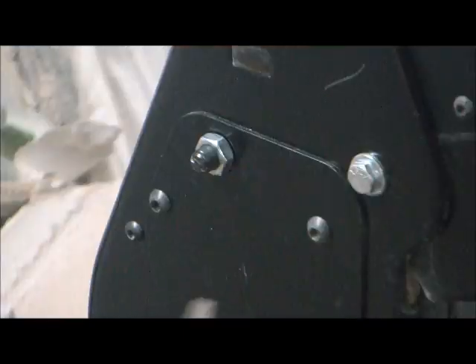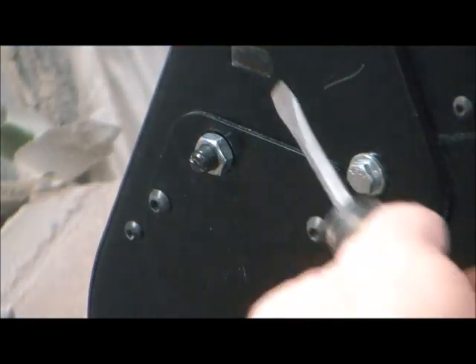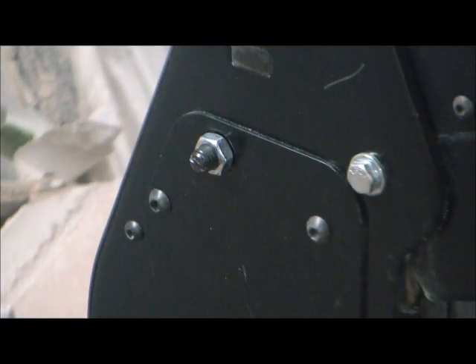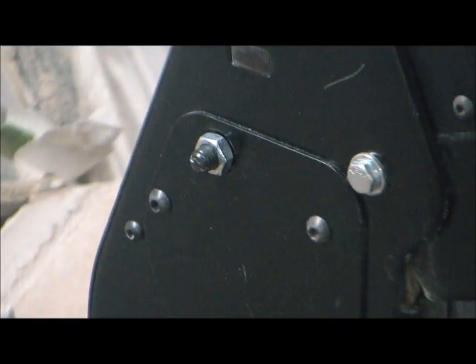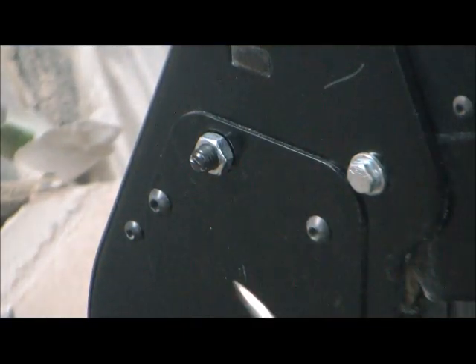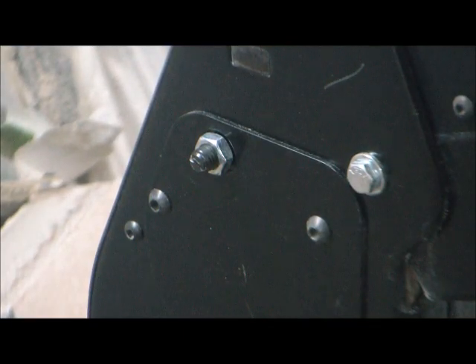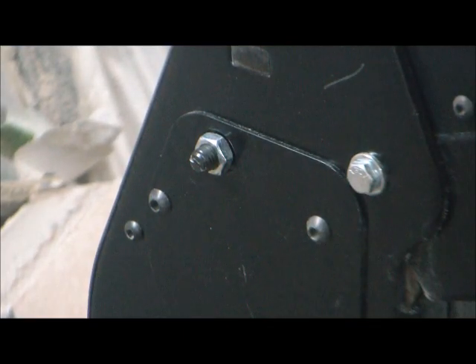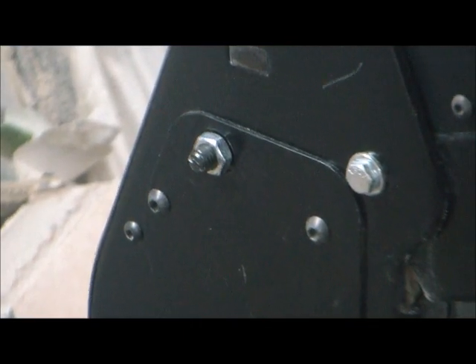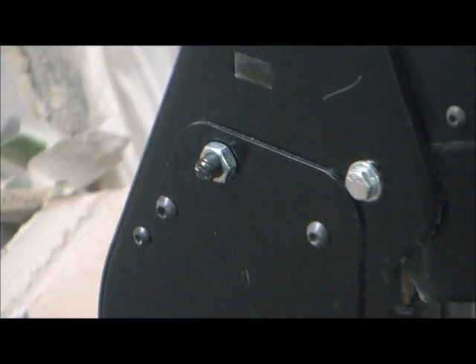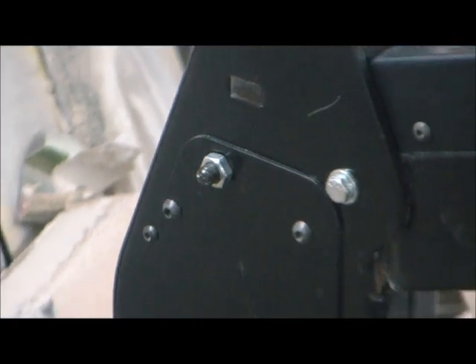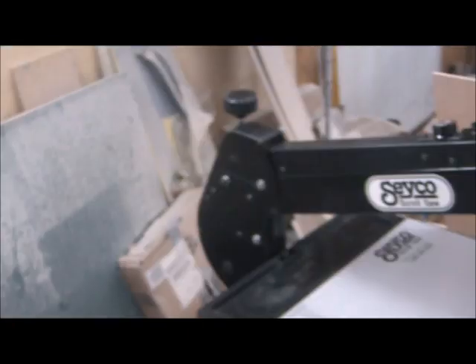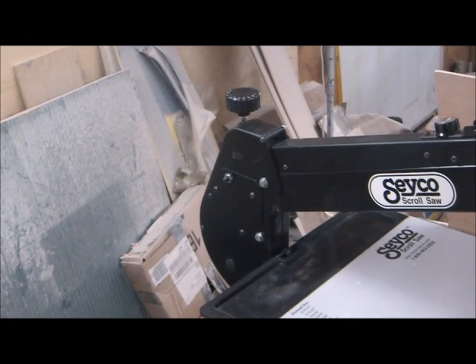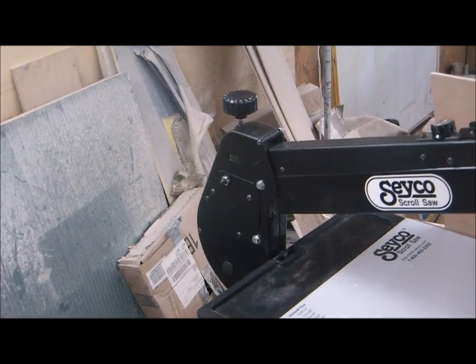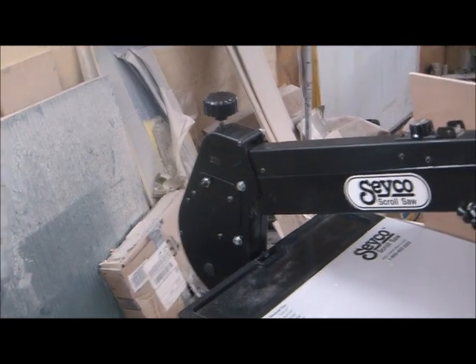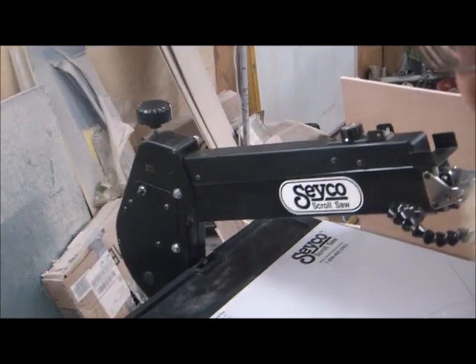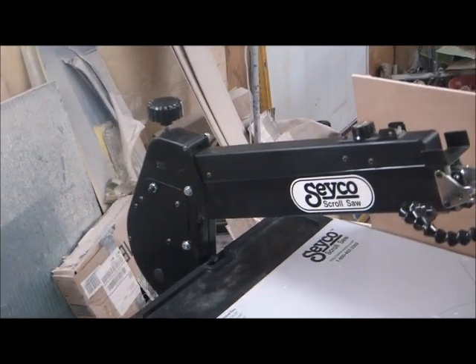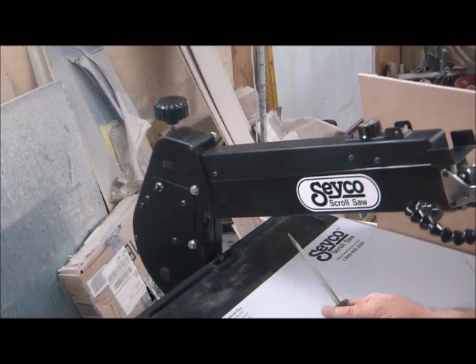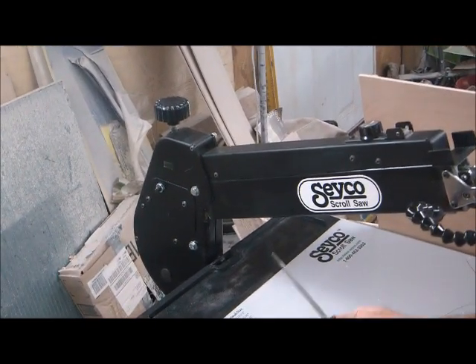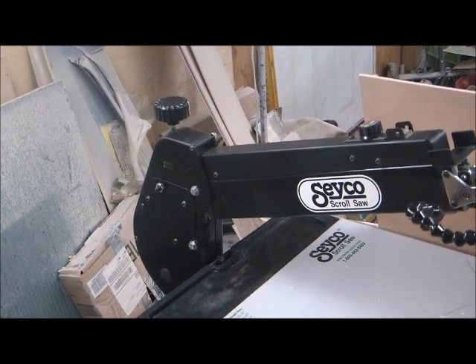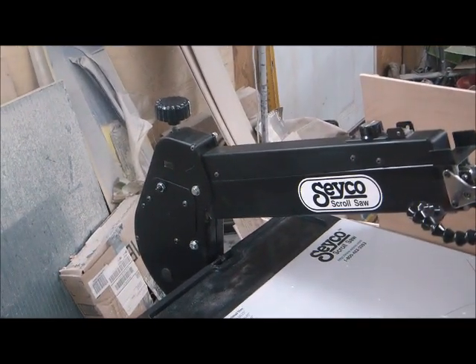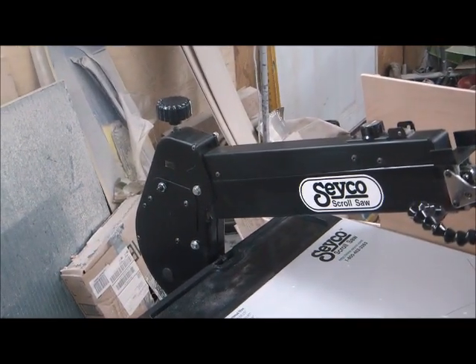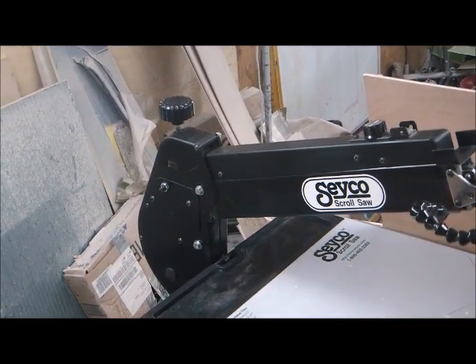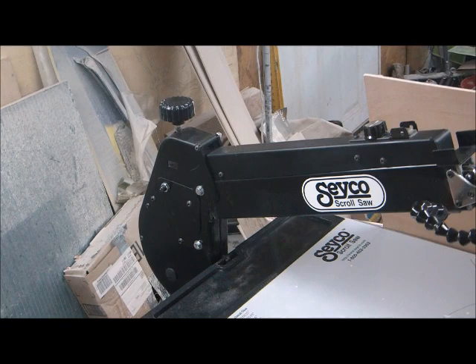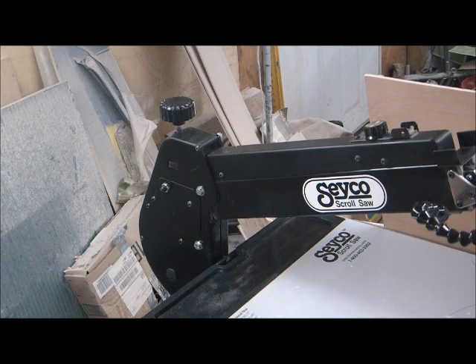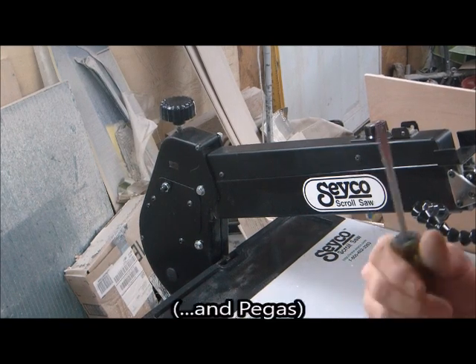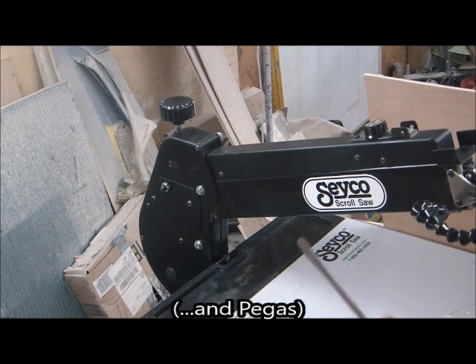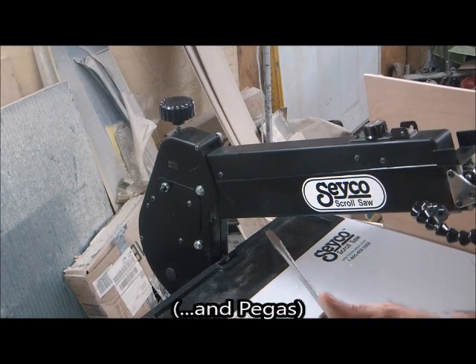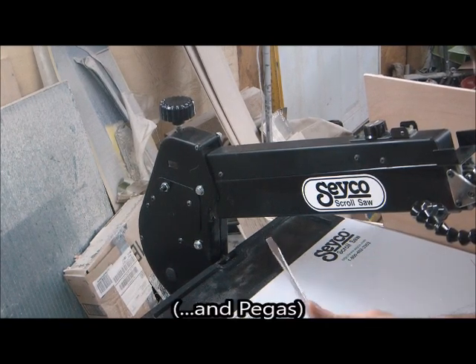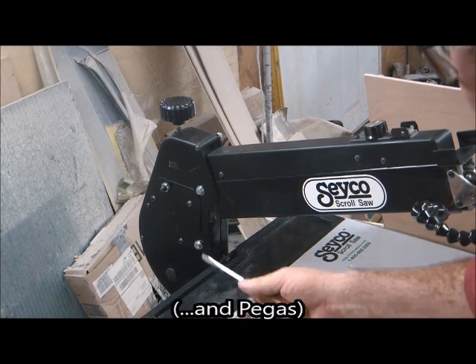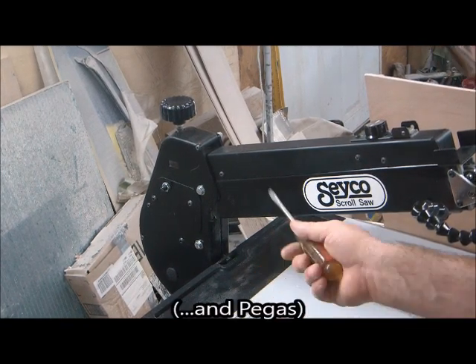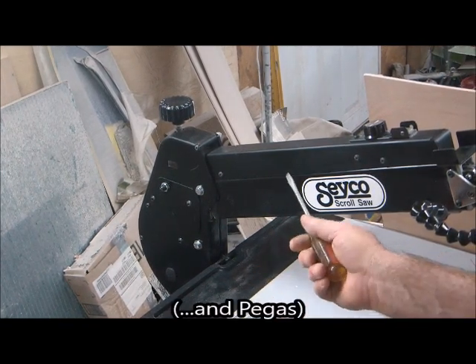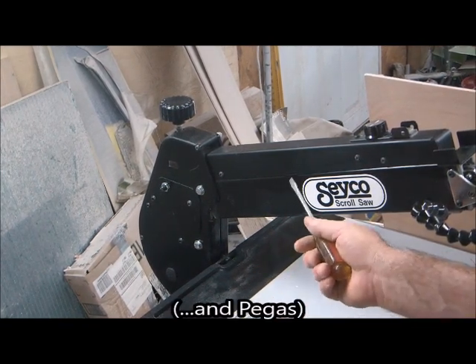That simple. I barely turned that and now the arm is staying up — it's that simple. This is not exclusive to the Seiko saw; it also applies to Excalibur, King, and any saws where the arm is supposed to stay up.